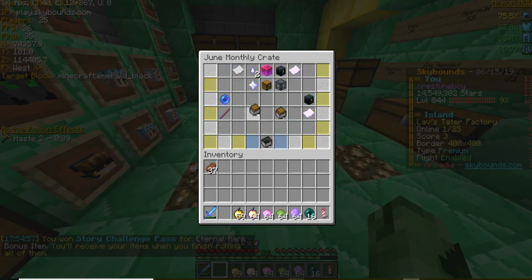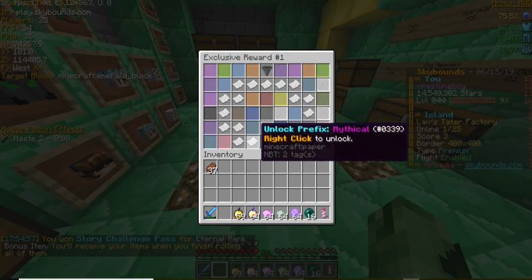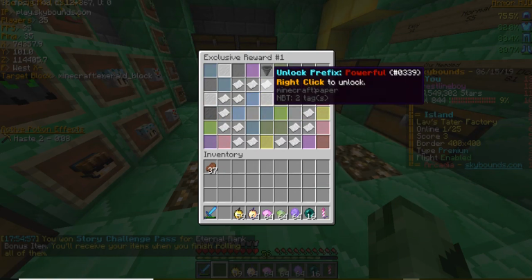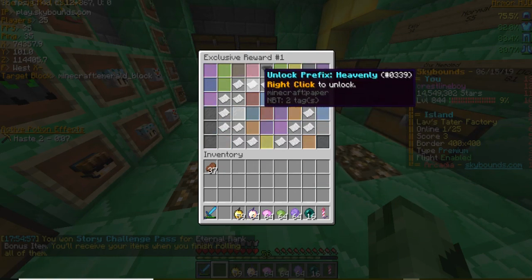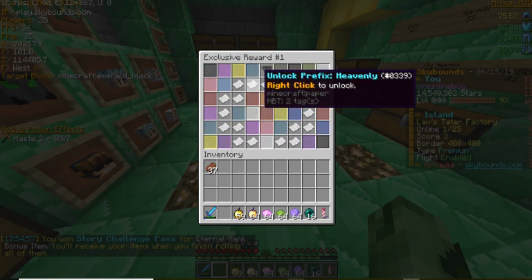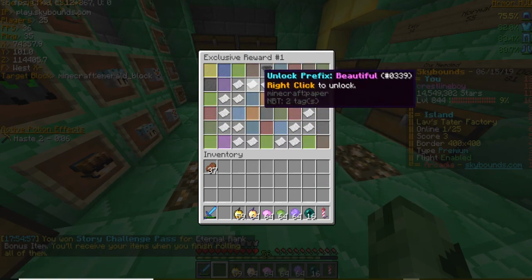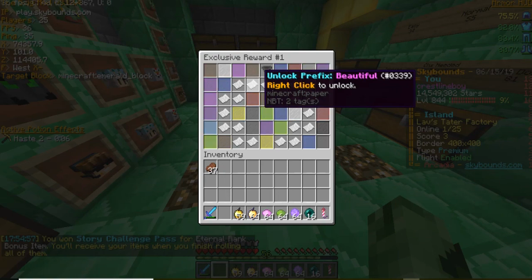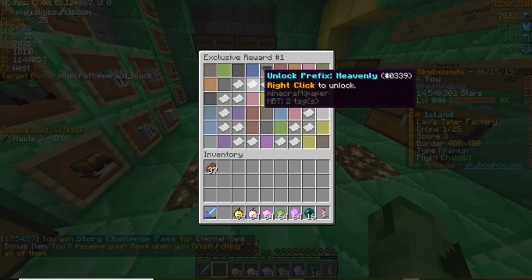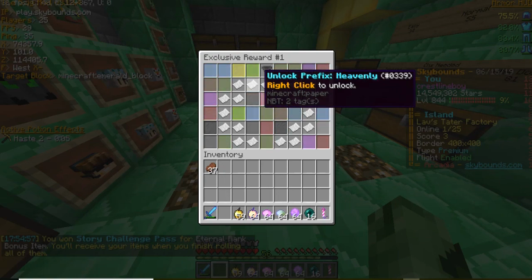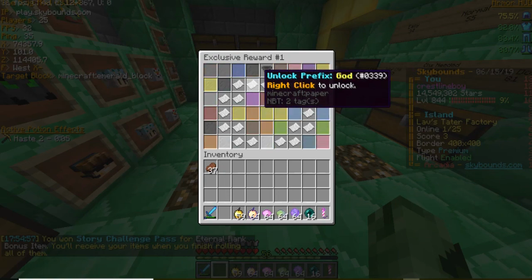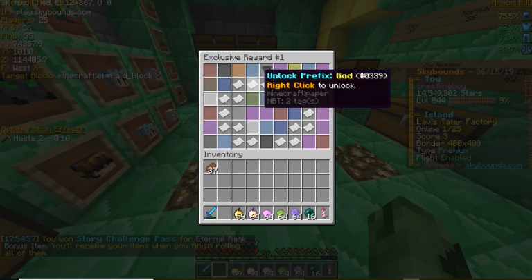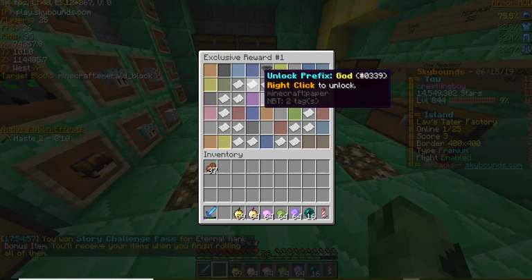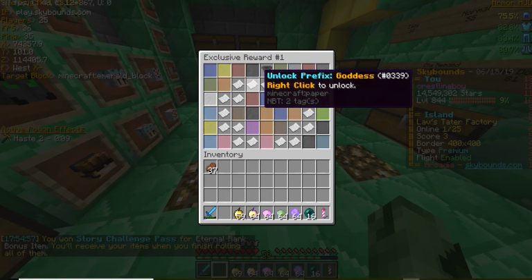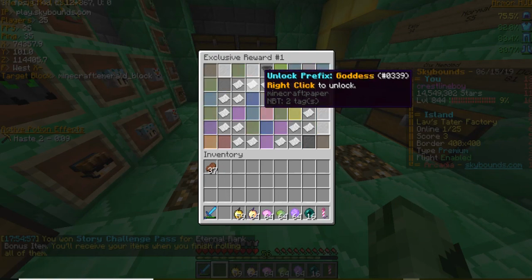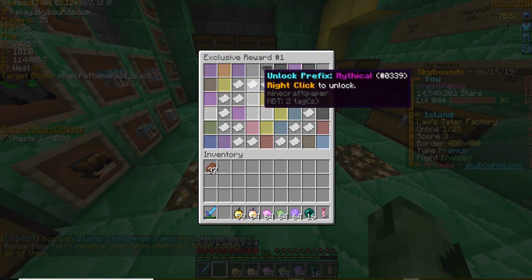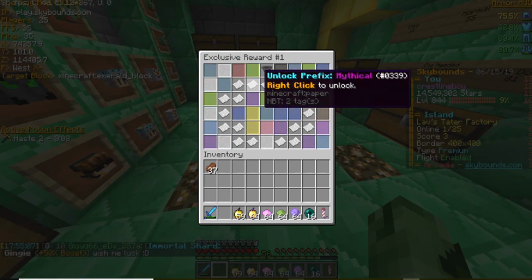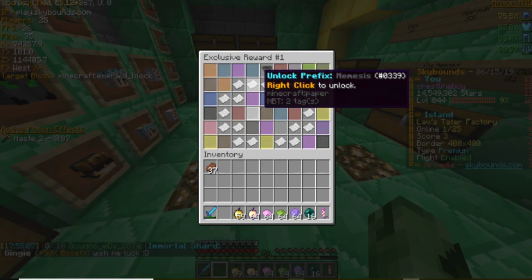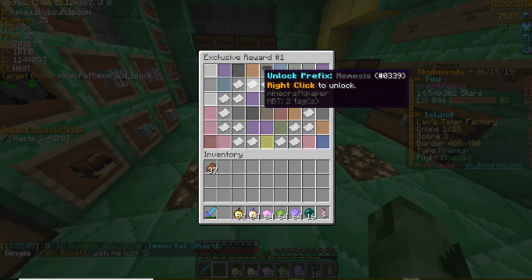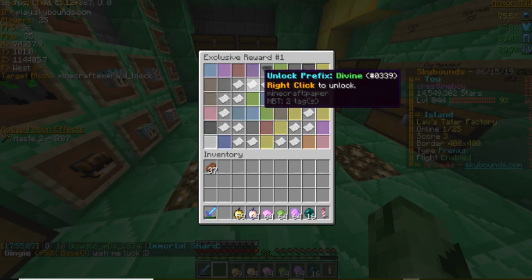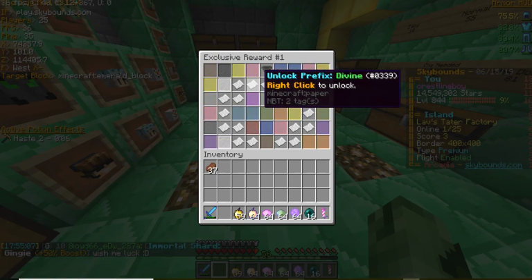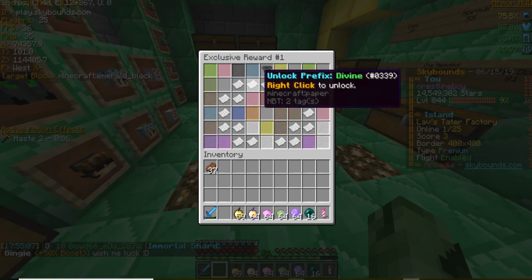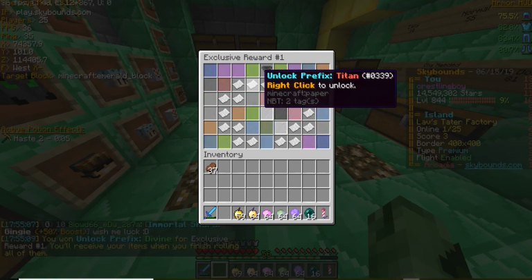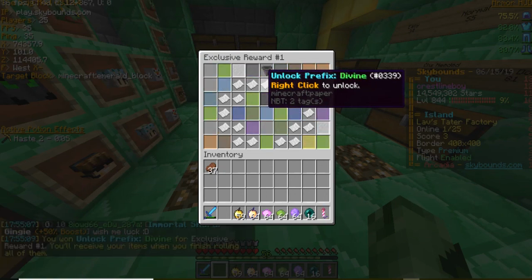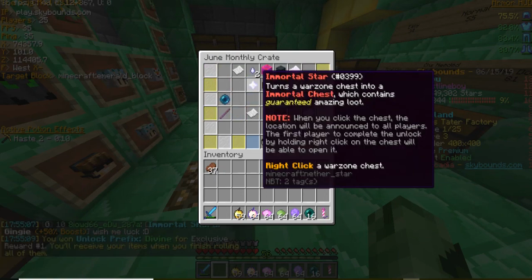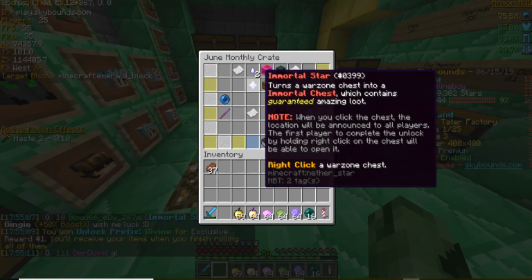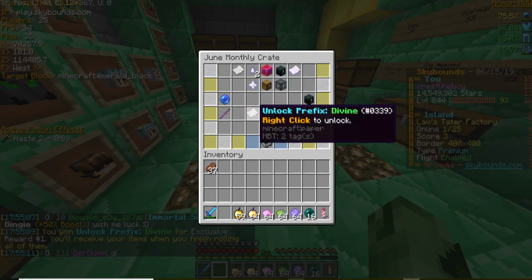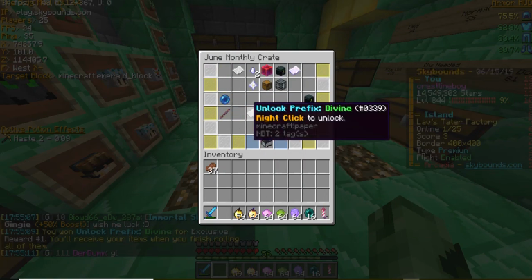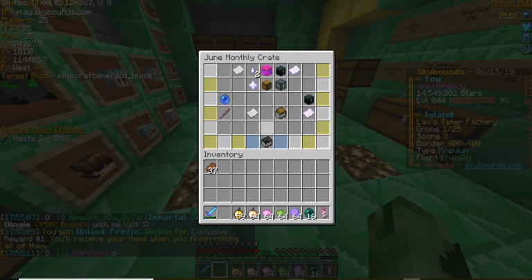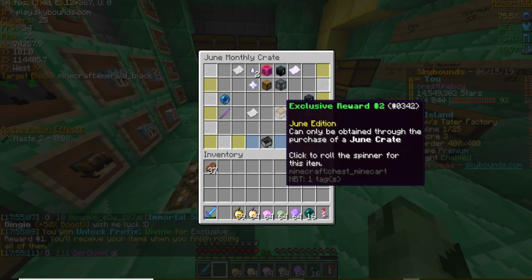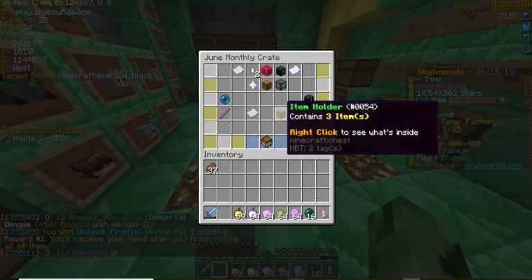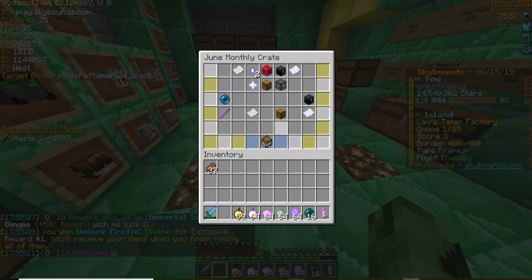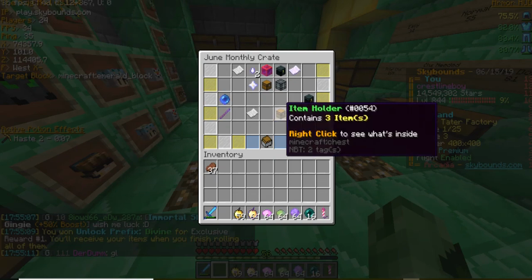Exclusive reward one — you get a prefix. I'm probably not going to claim the prefix, I'm probably just going to keep it just to have. What did I get? Divine? Alright.